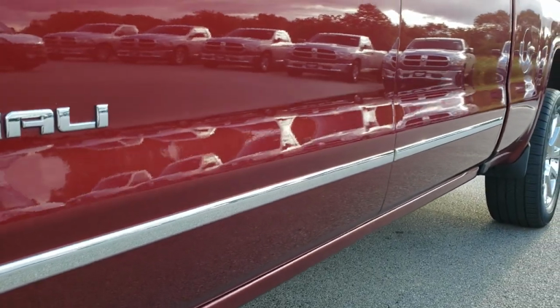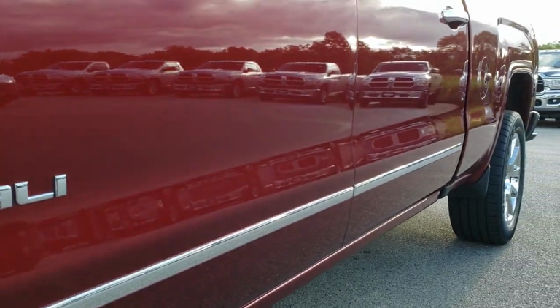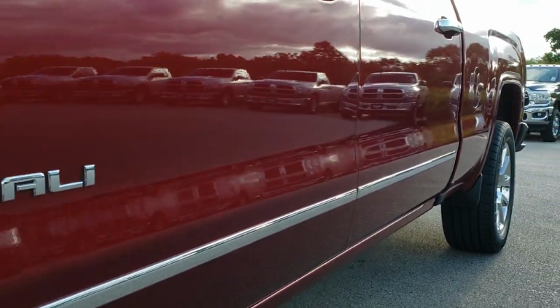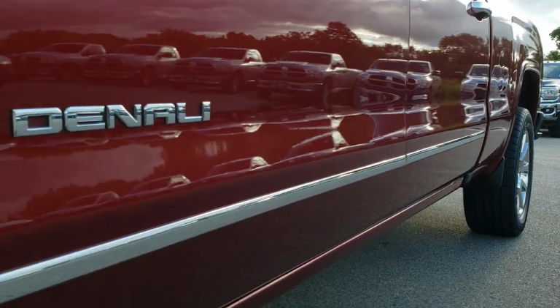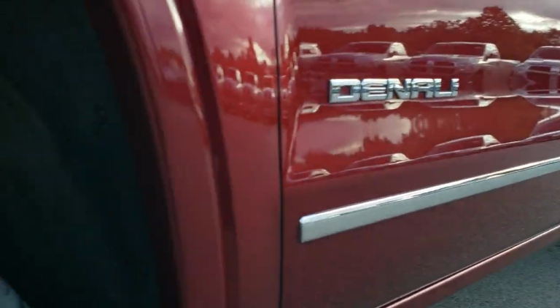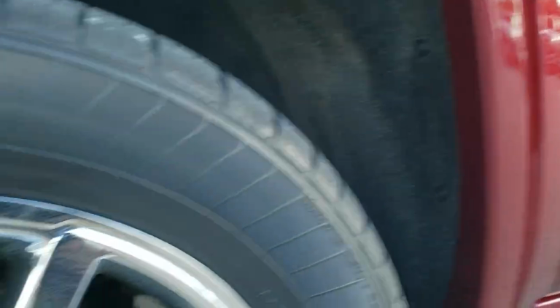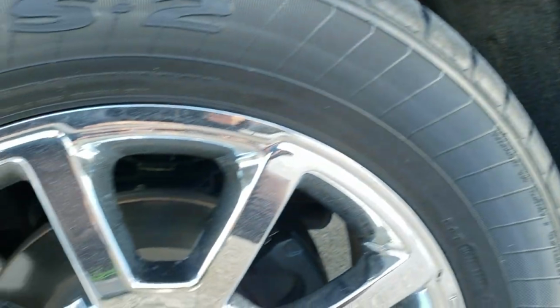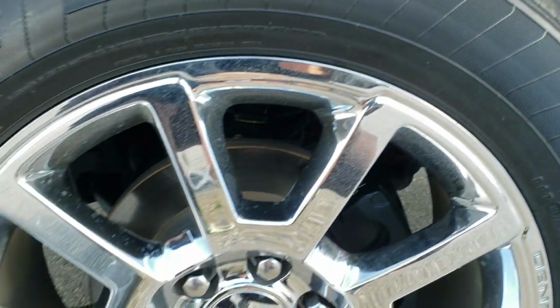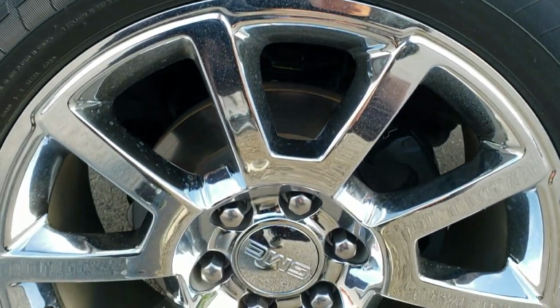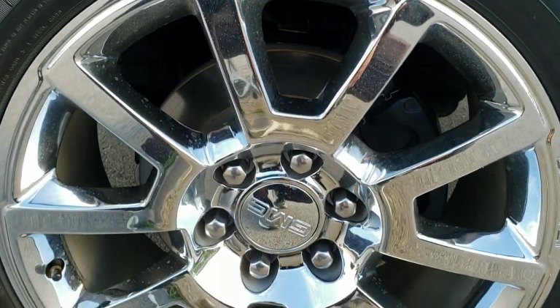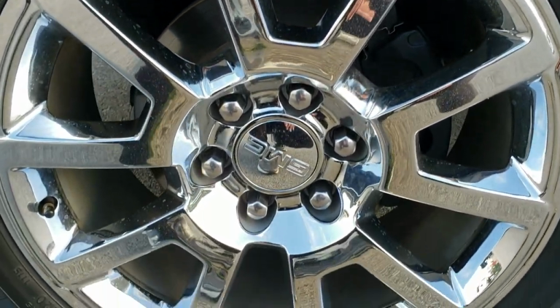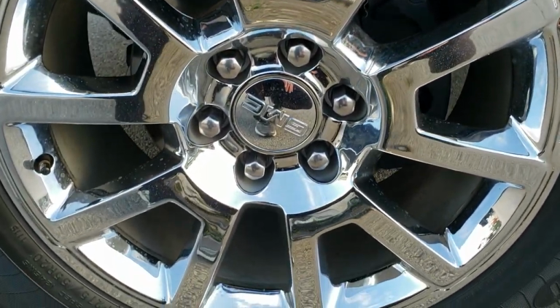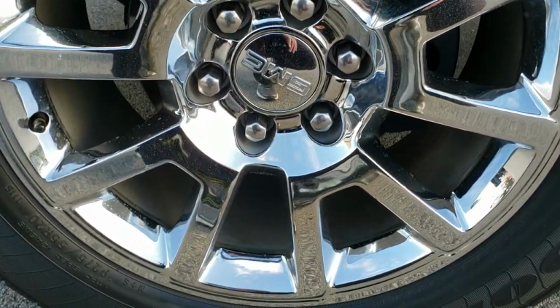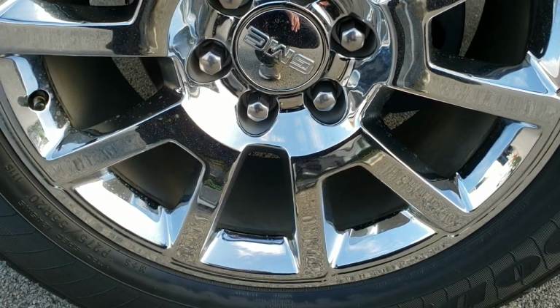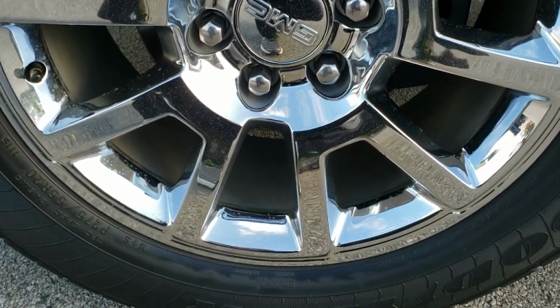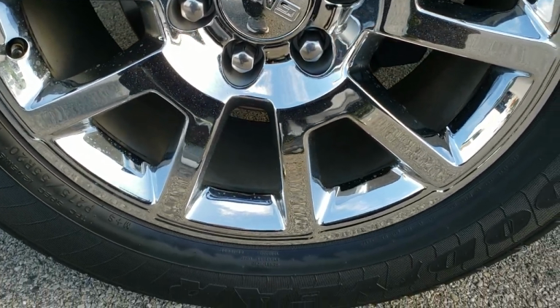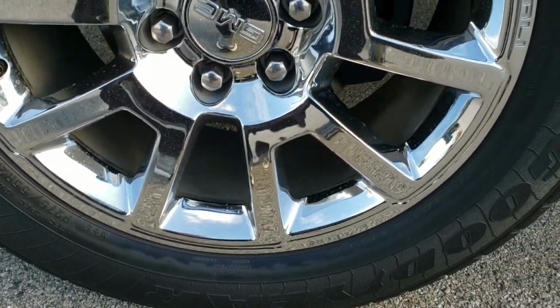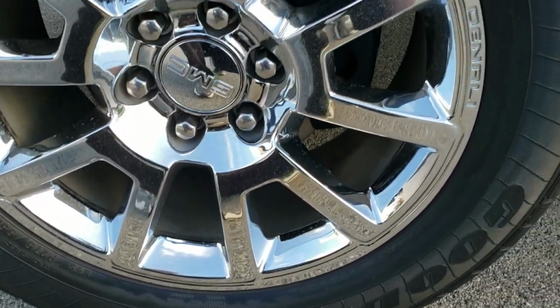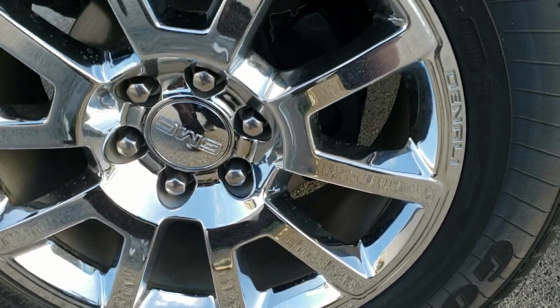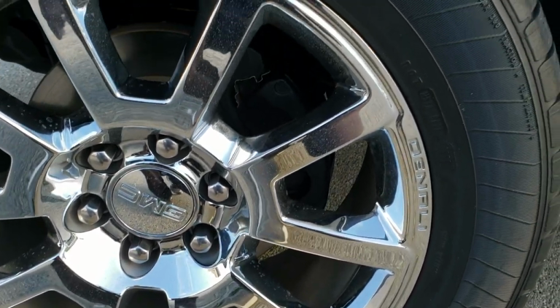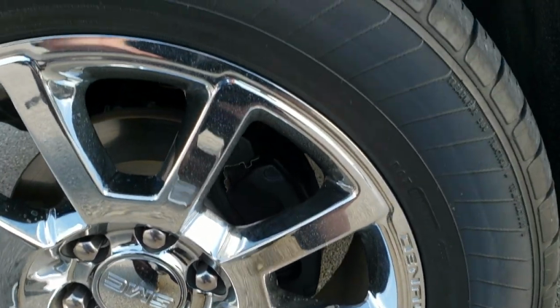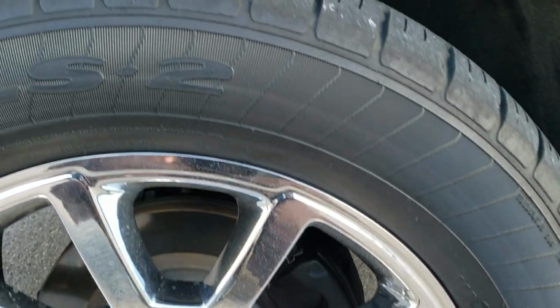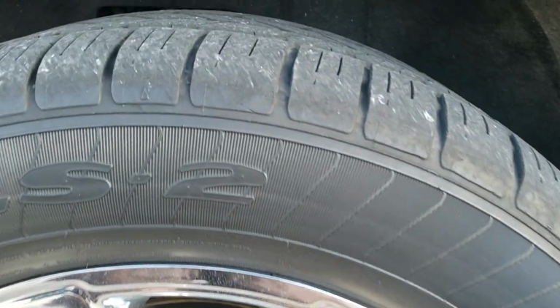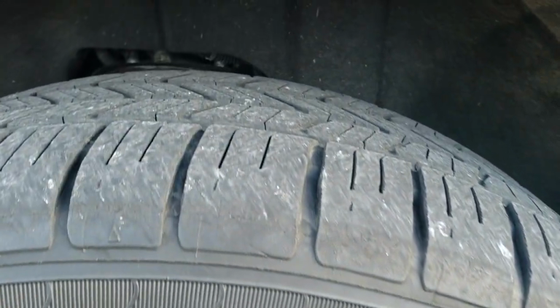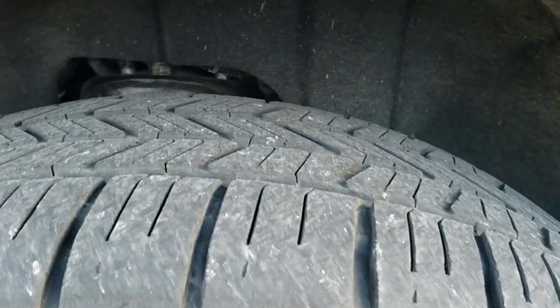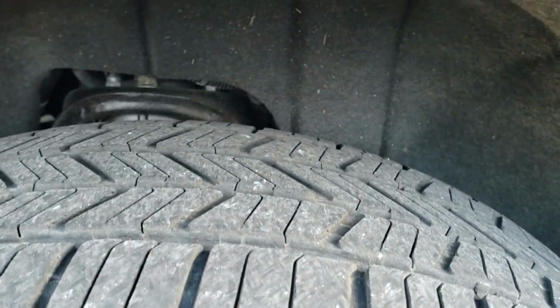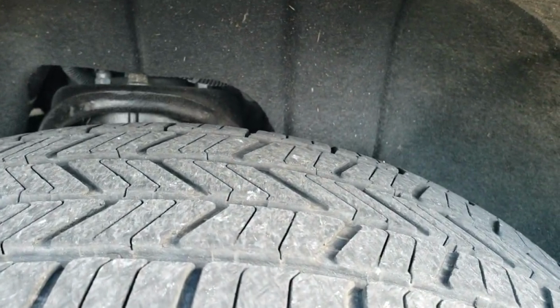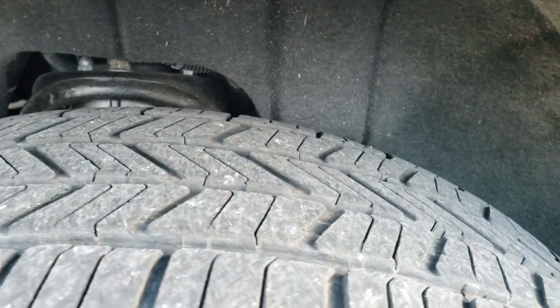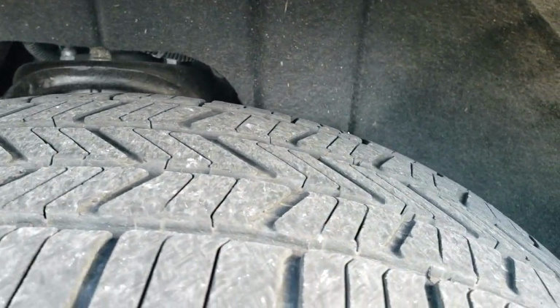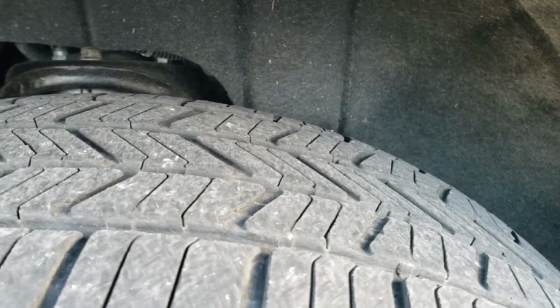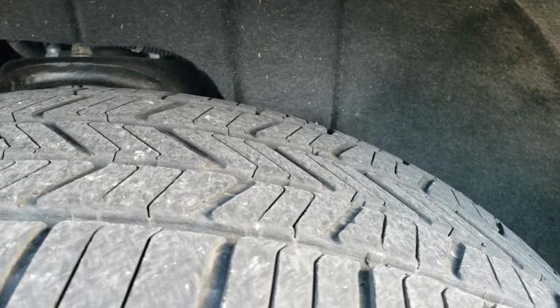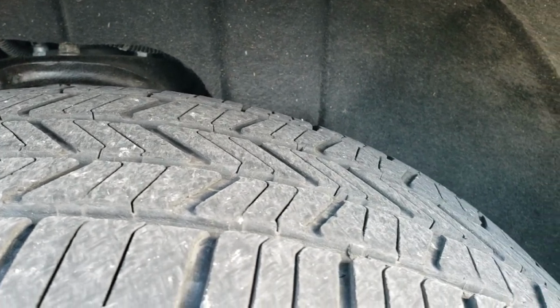And definitely your best way to check out the vehicle before seeing it in person. It comes with the 20 inch chromed Denali rims. All these rims are in excellent condition. Goodyear Eagle LS 275 55 R20 tires with right around half the tread left.